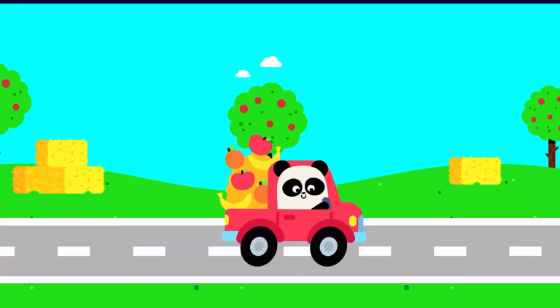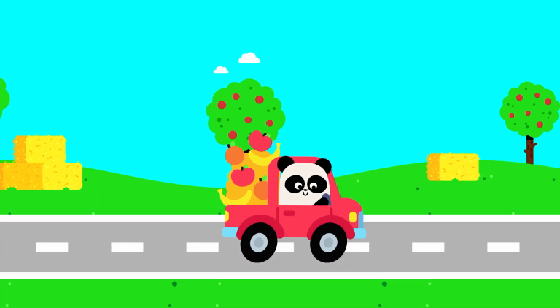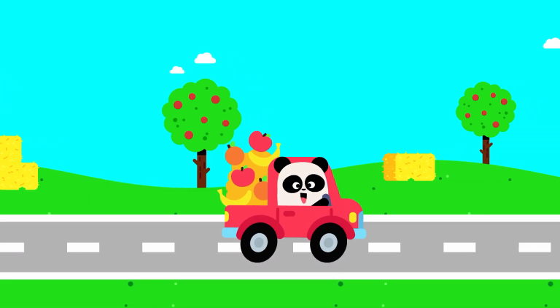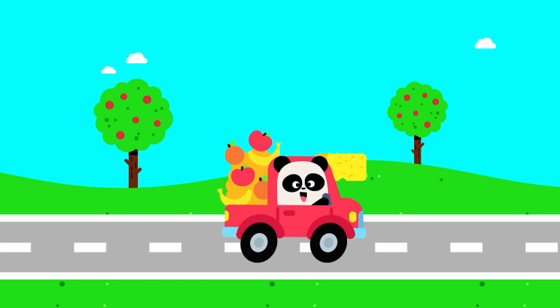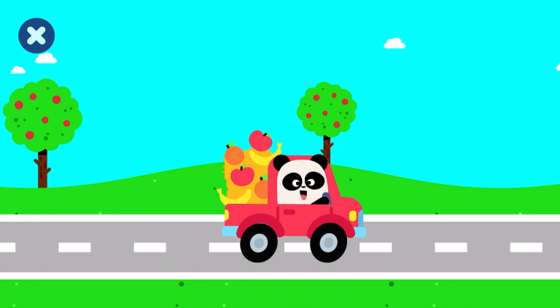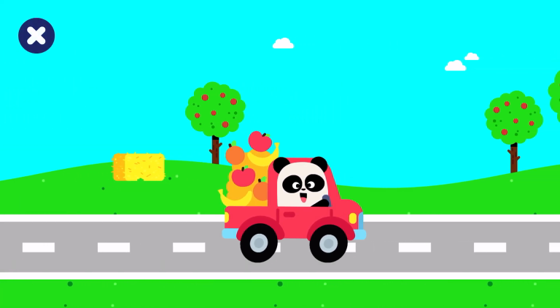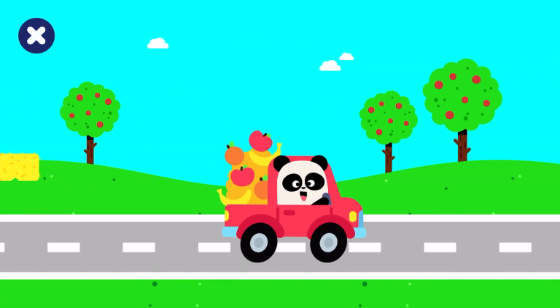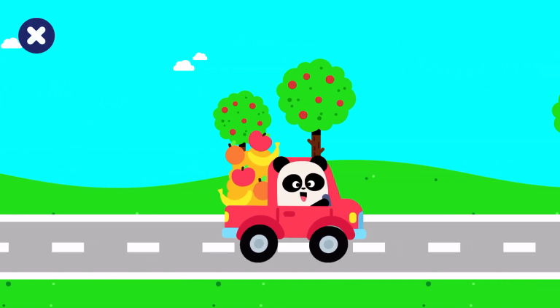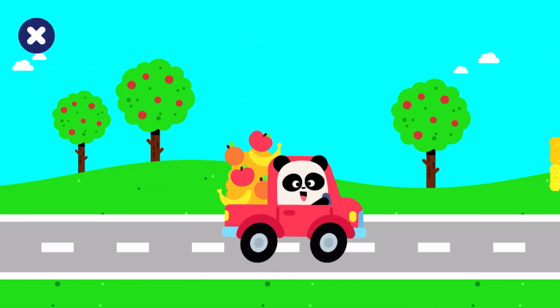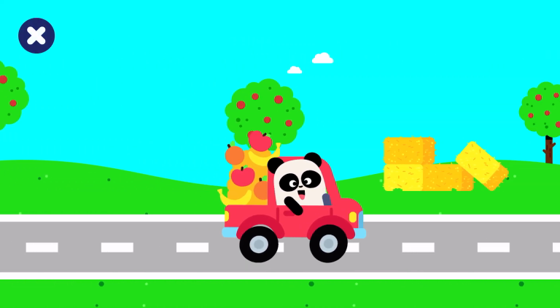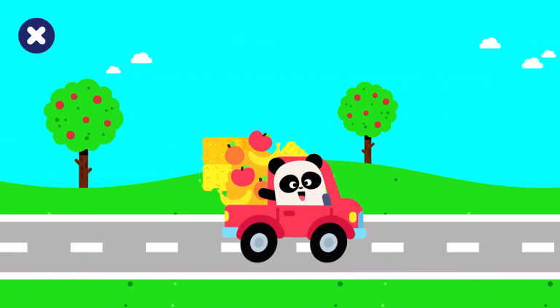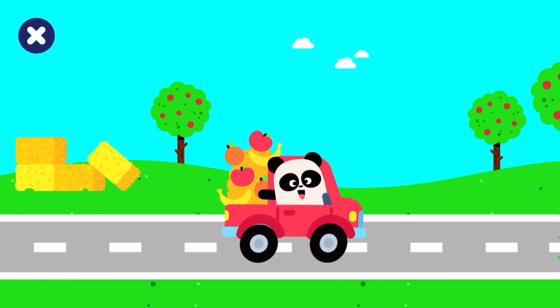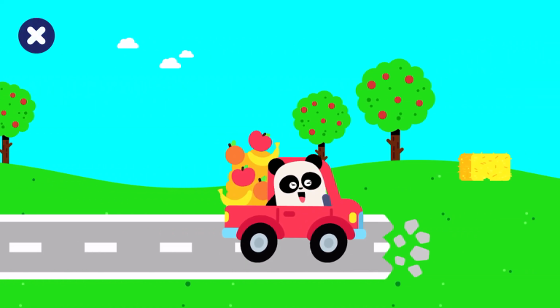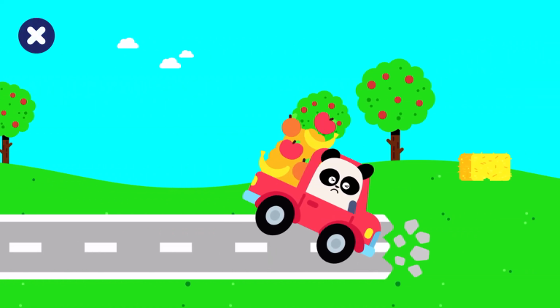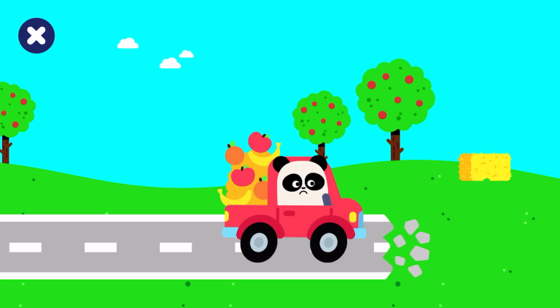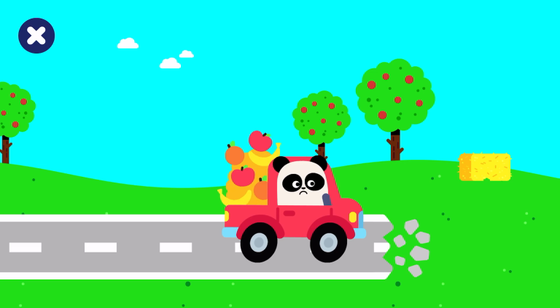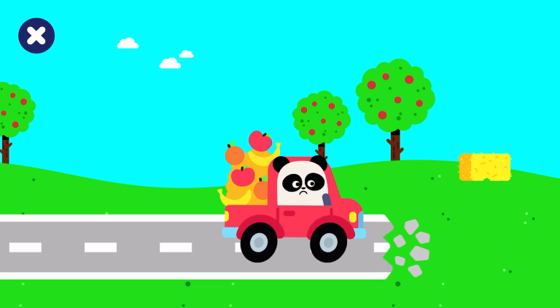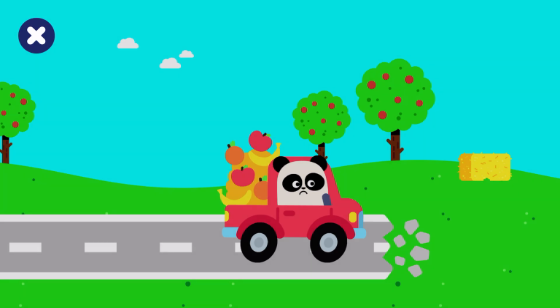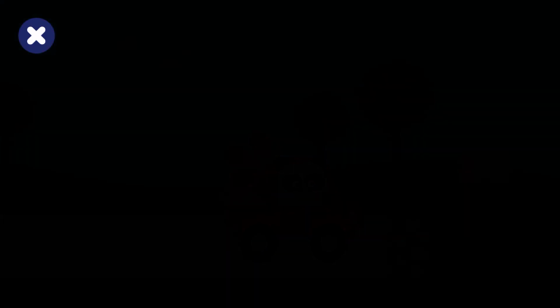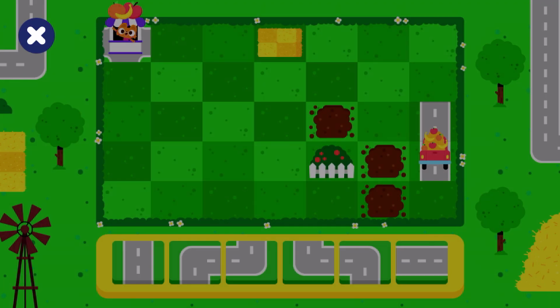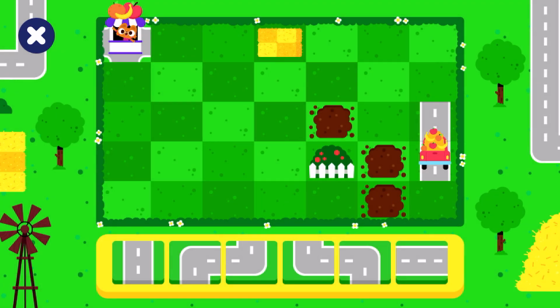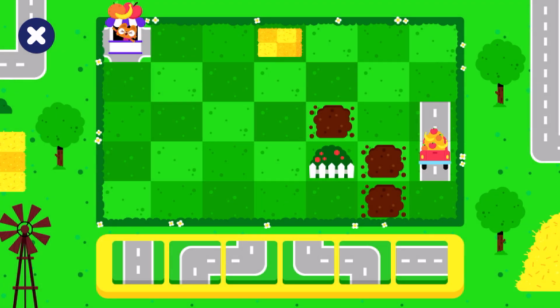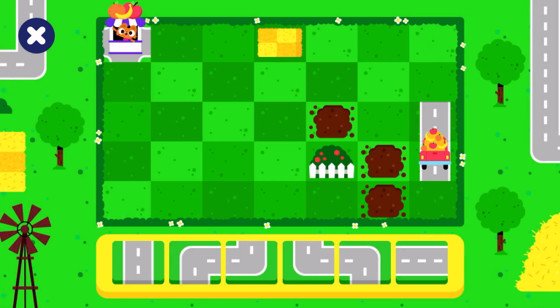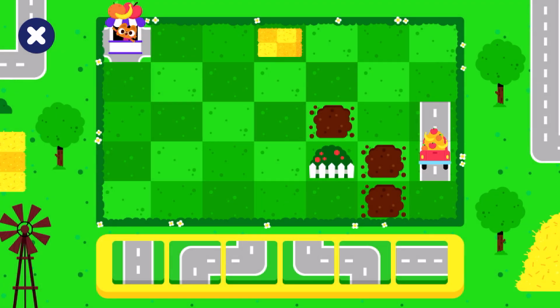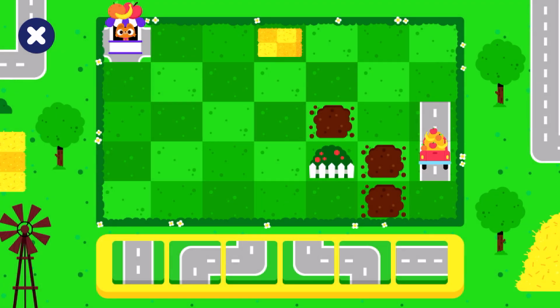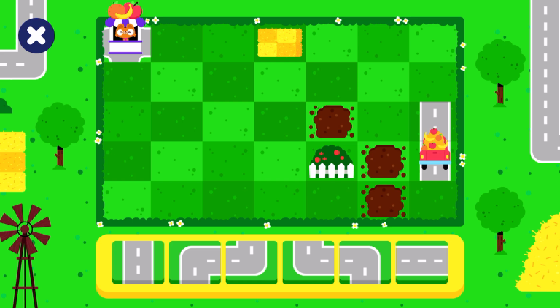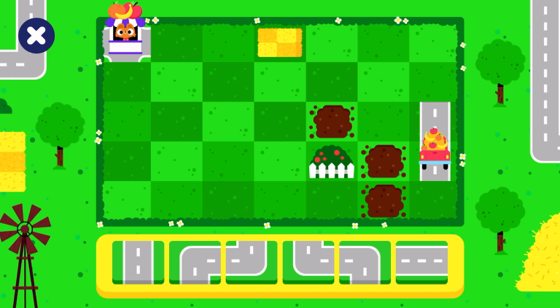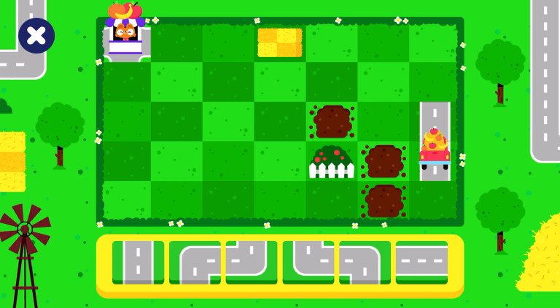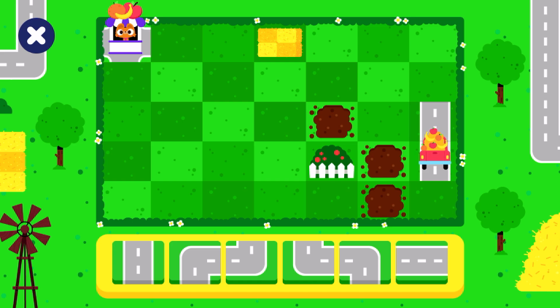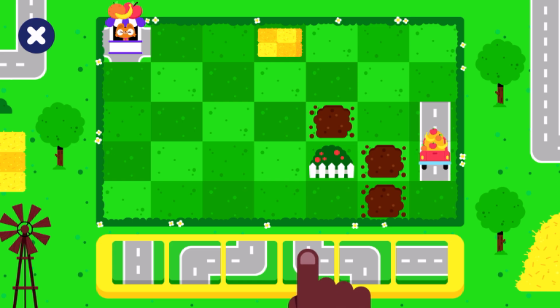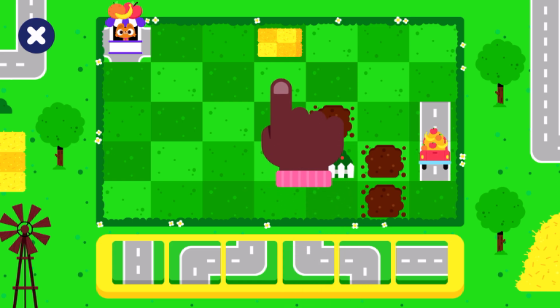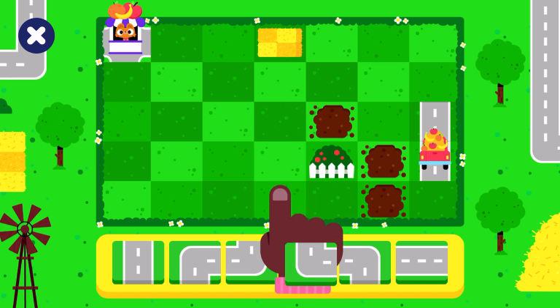The fruit is picked. Now we need to get it to market. Uh-oh! Help! Build a road to take the fruit truck to the market. Use the pieces to build the road.